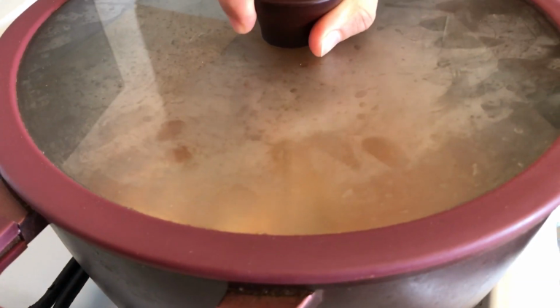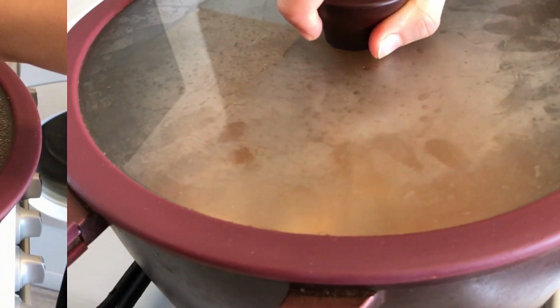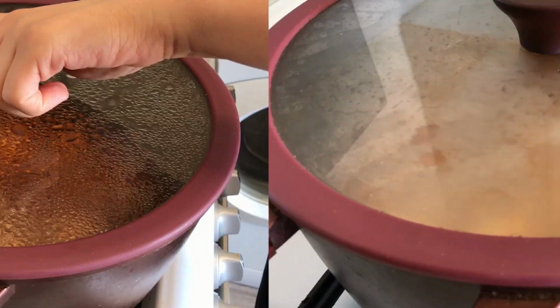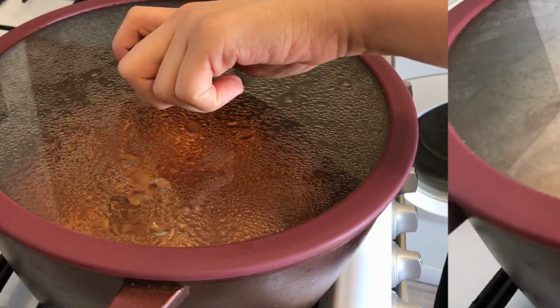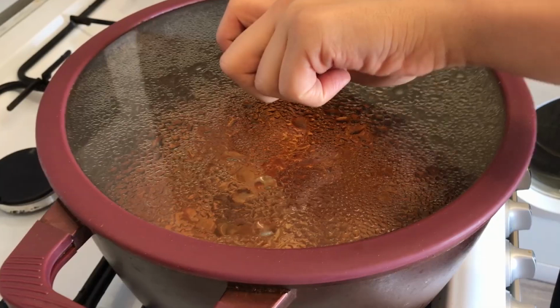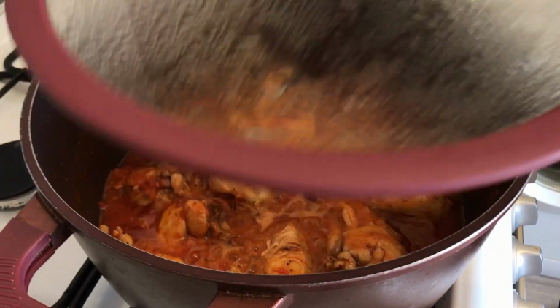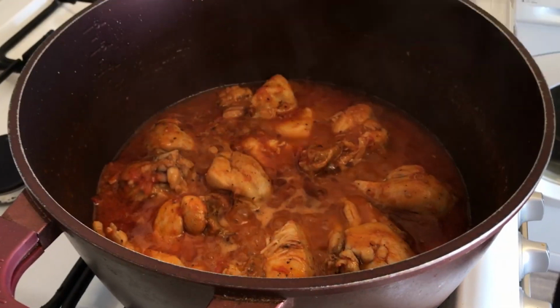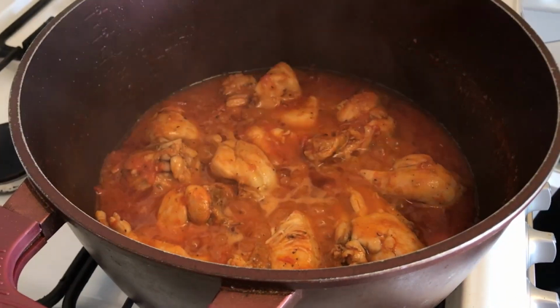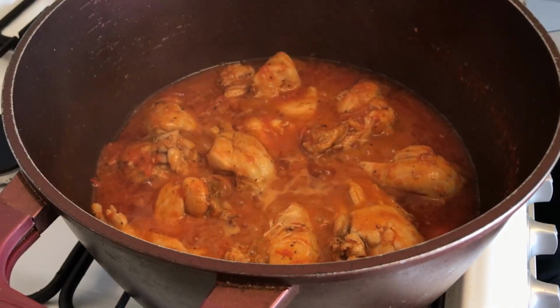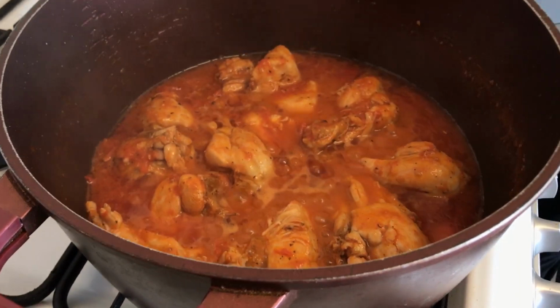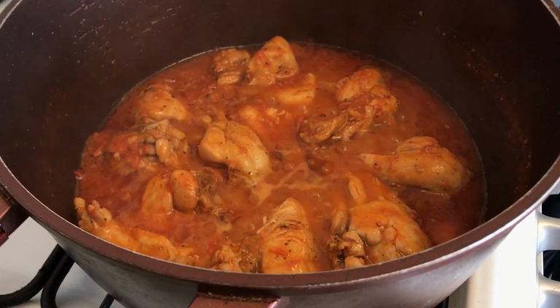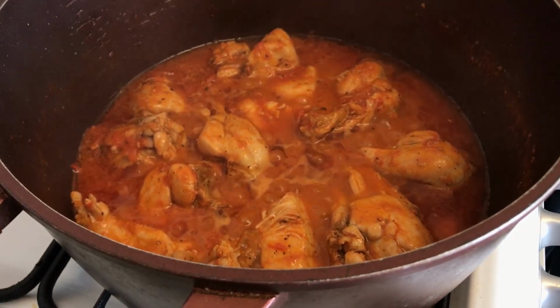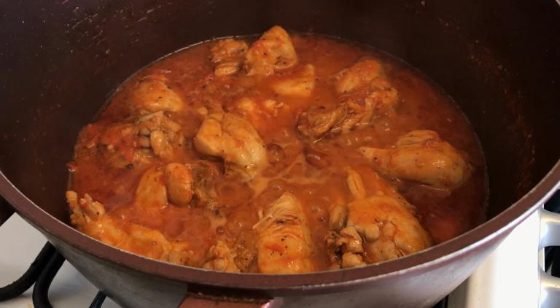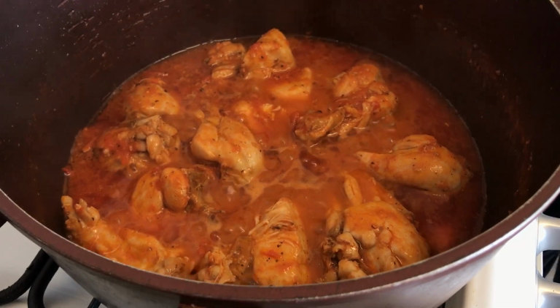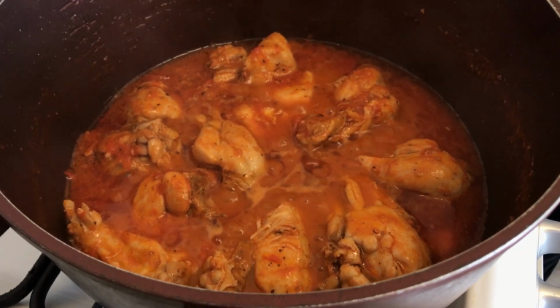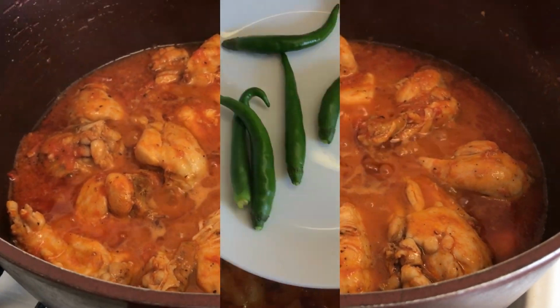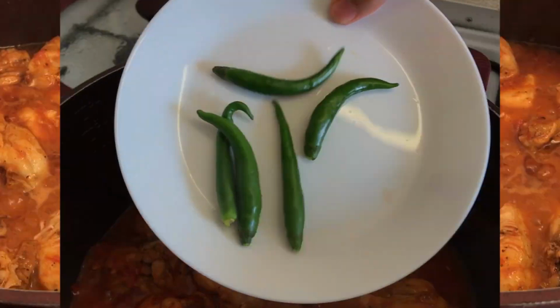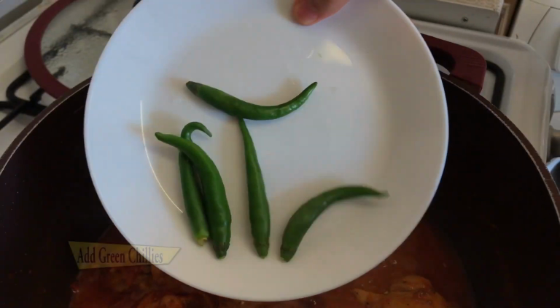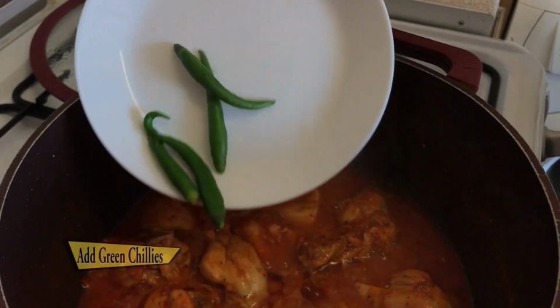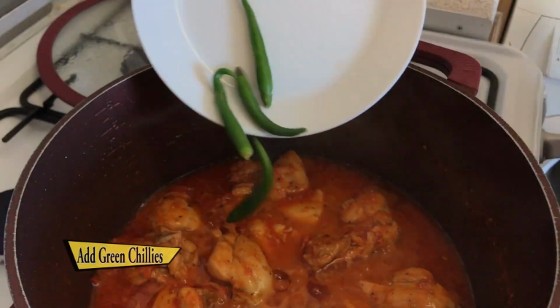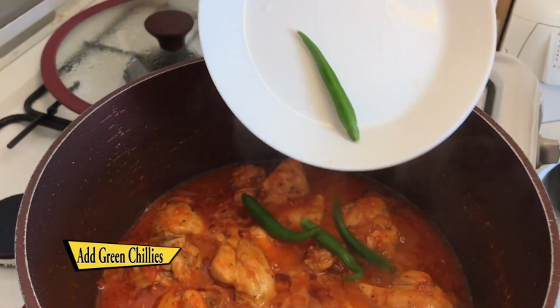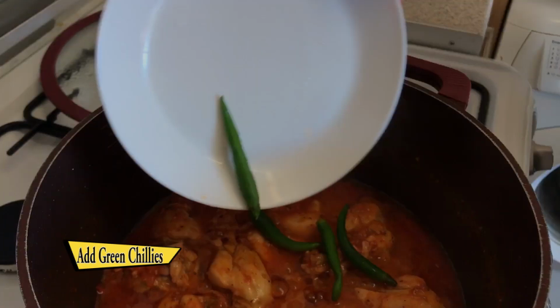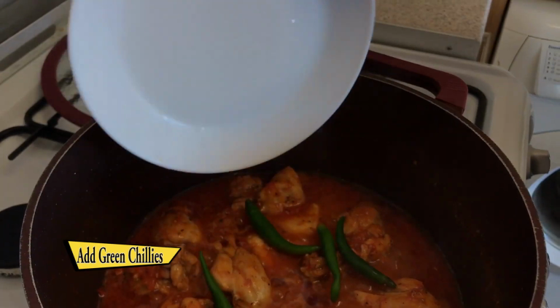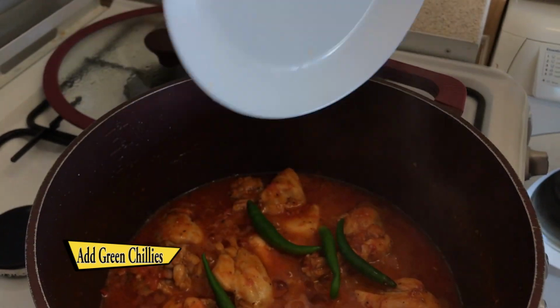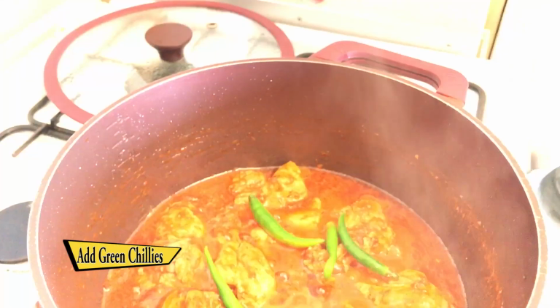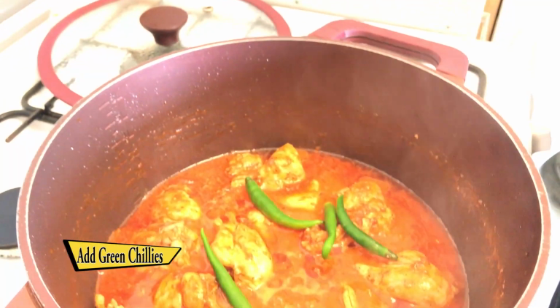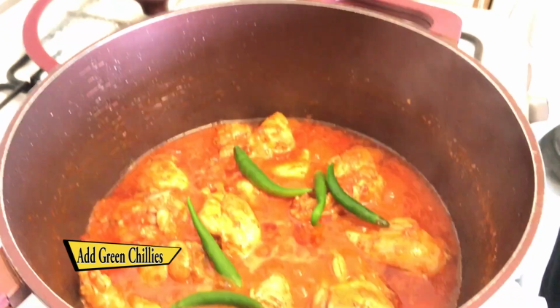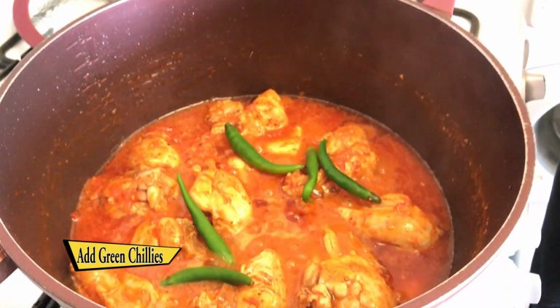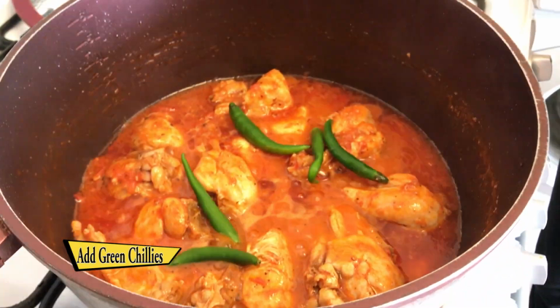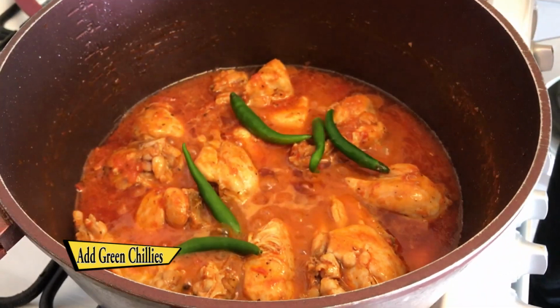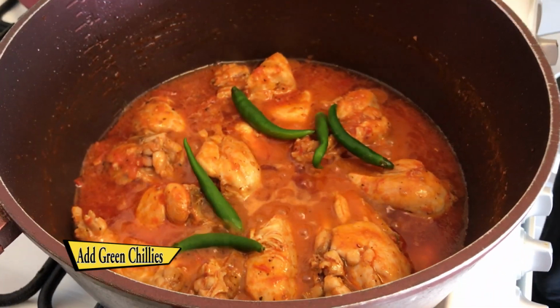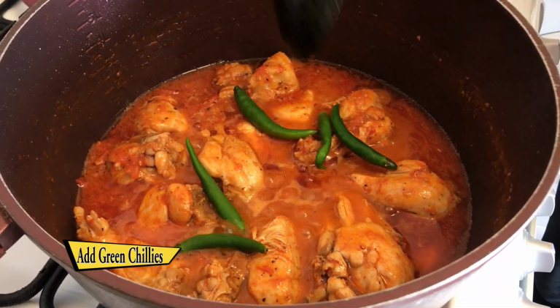Once the oil comes to the top and the tomatoes are fully dissolved, add the green chillies and let it cook for another 2 to 3 minutes.